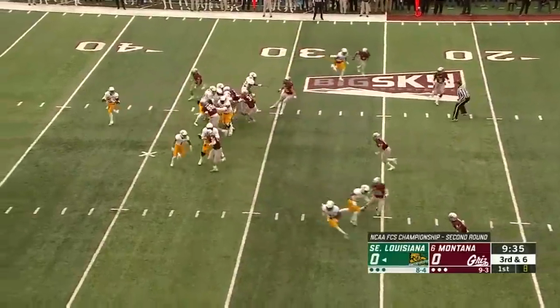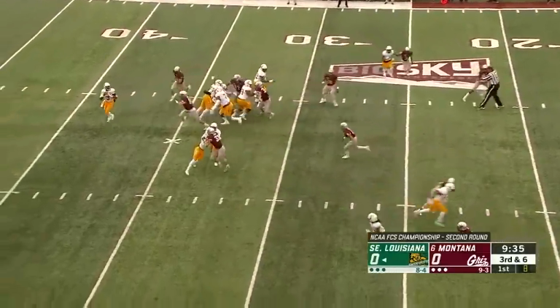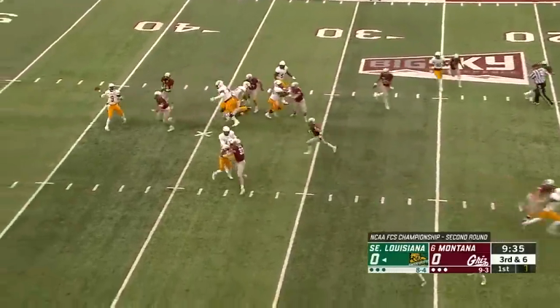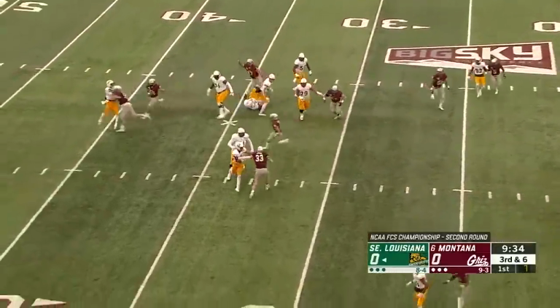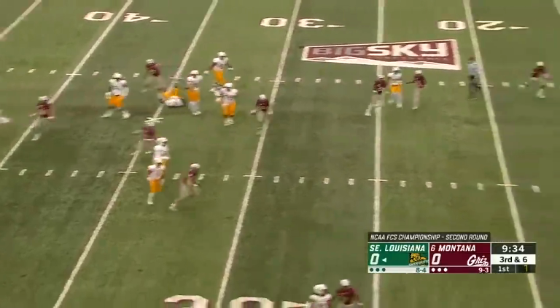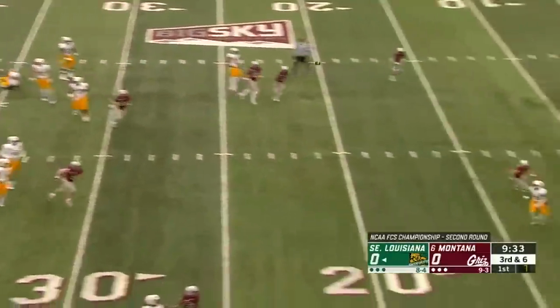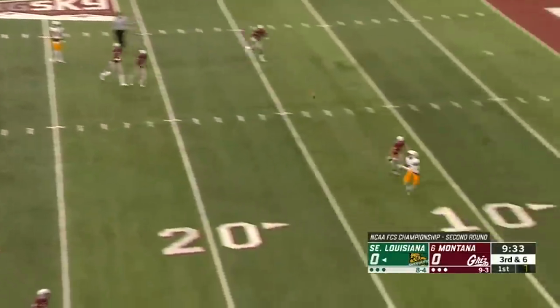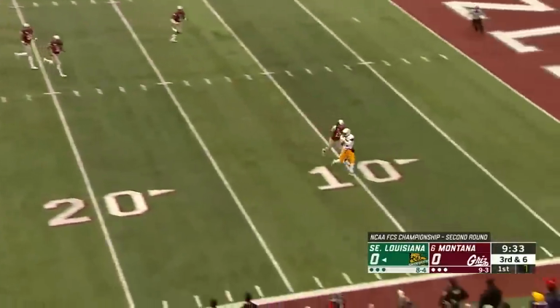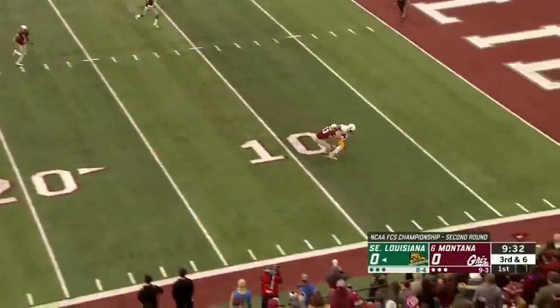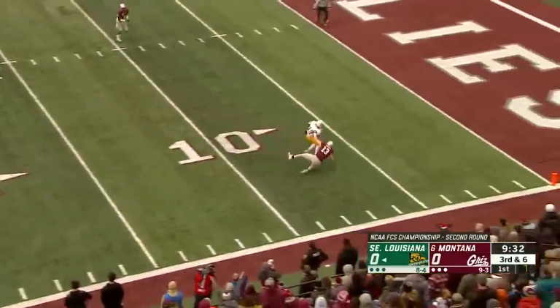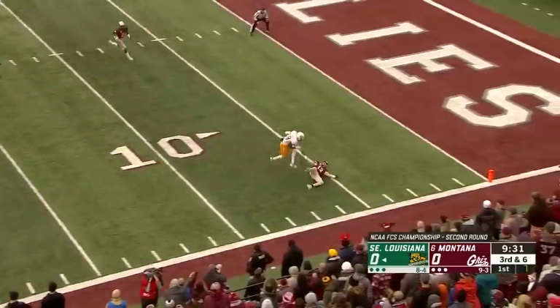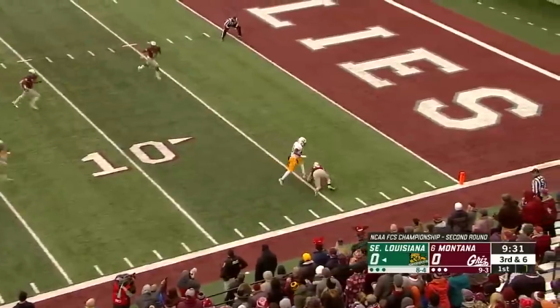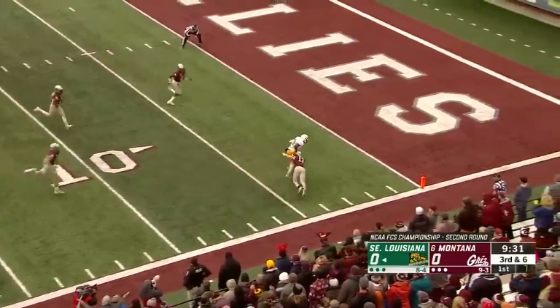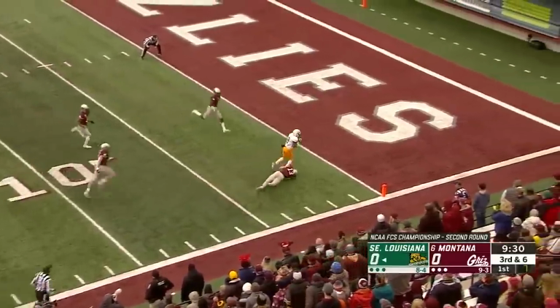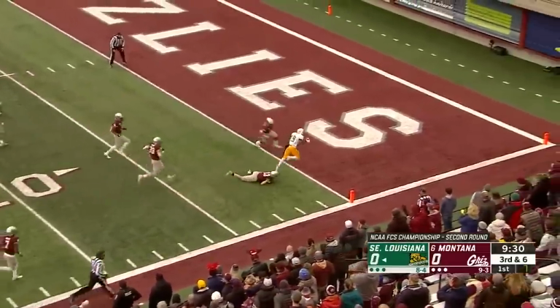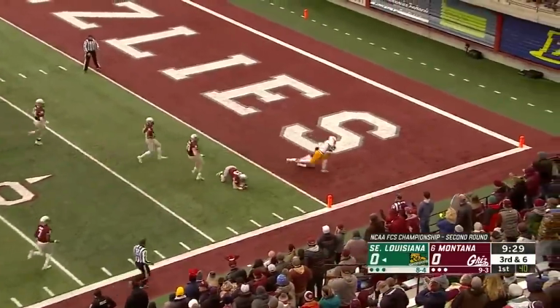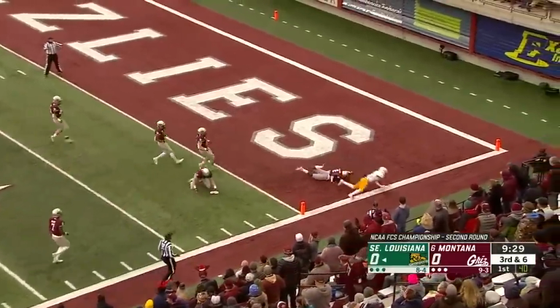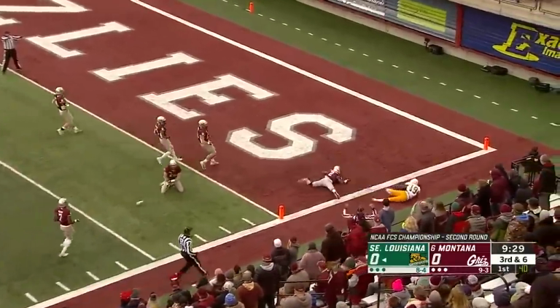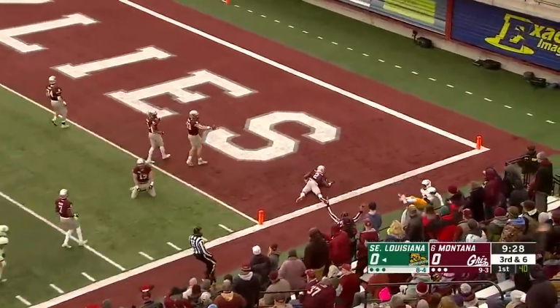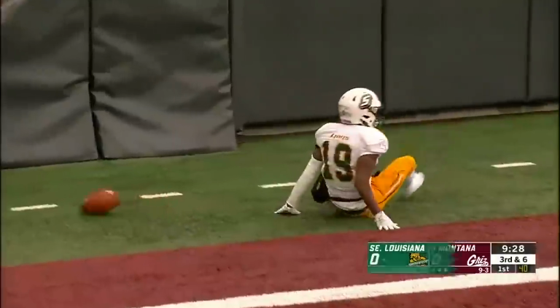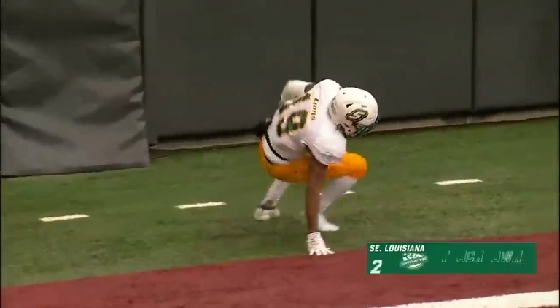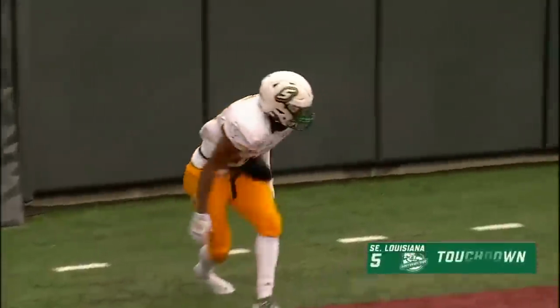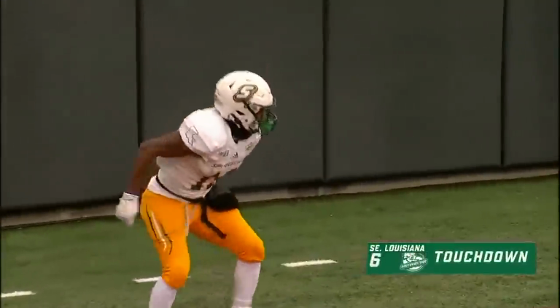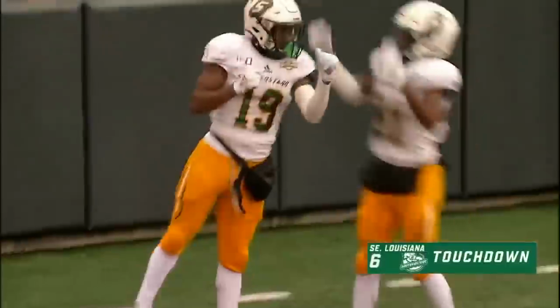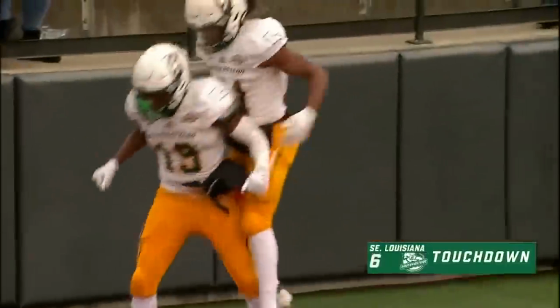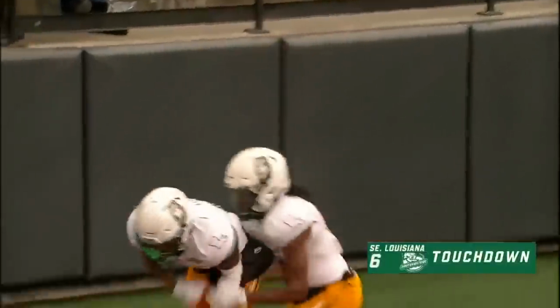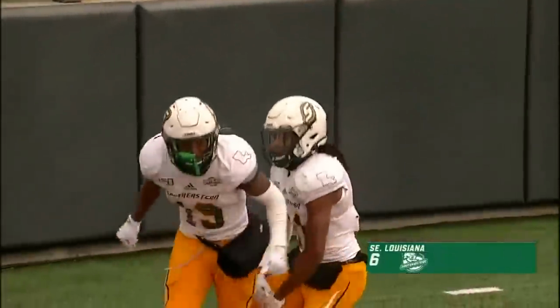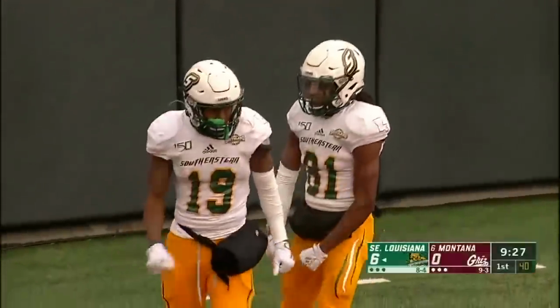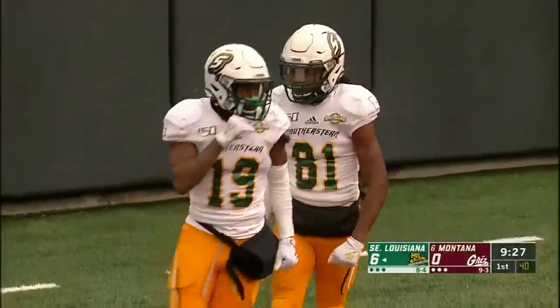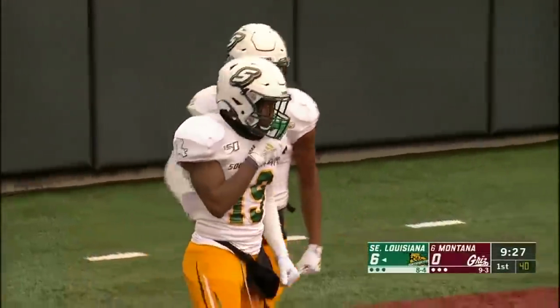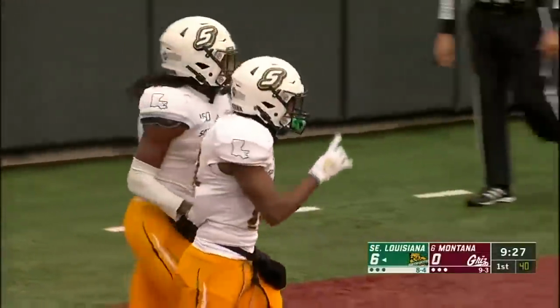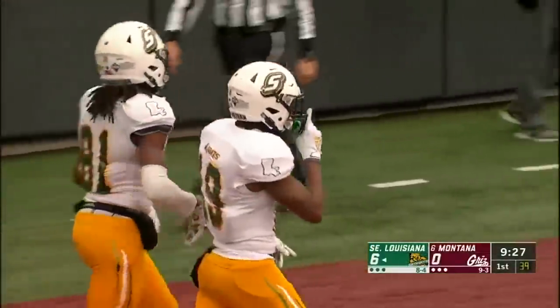Rolling right. Virgil throws on the run, has a man. It's caught inside the five, and into the end zone. Touchdown. Javon Connor, the junior from New Orleans, and what a drive for the Lions.